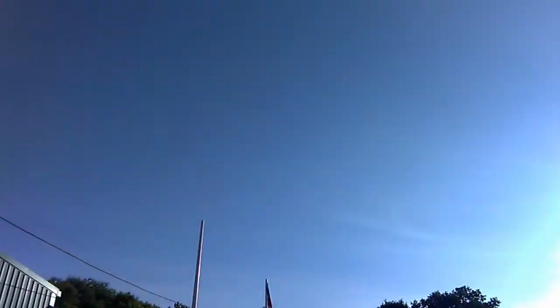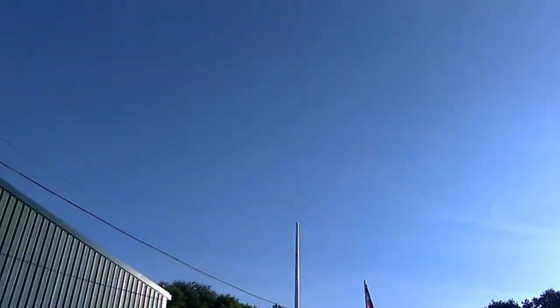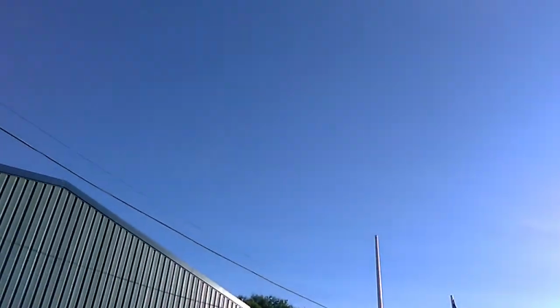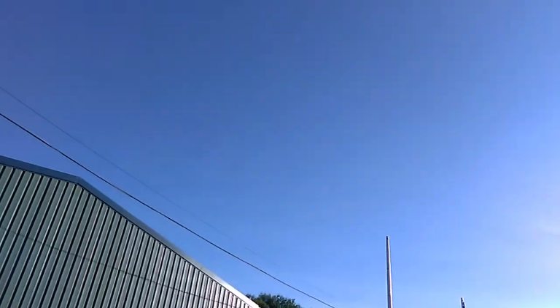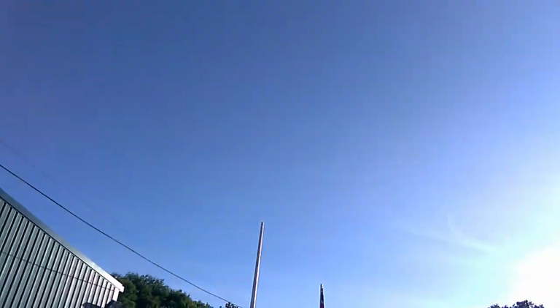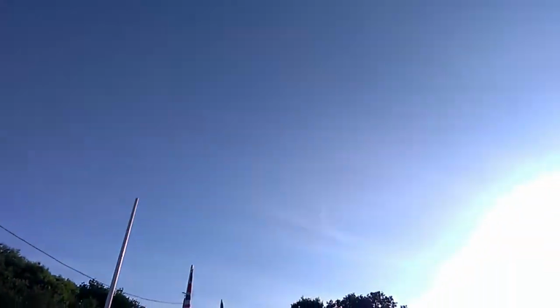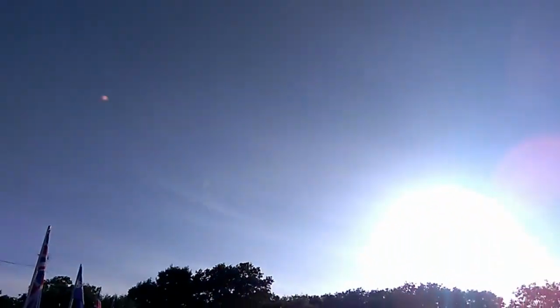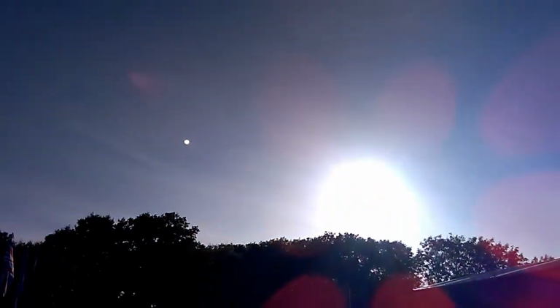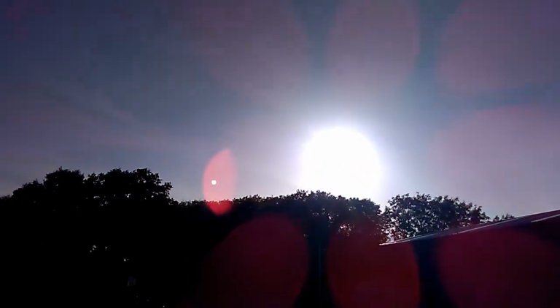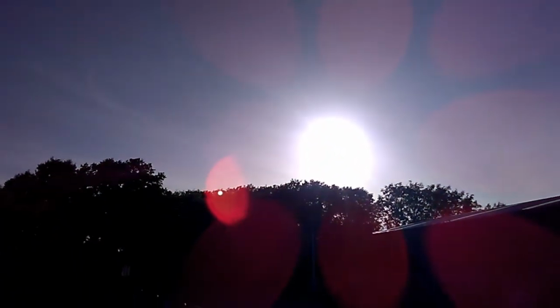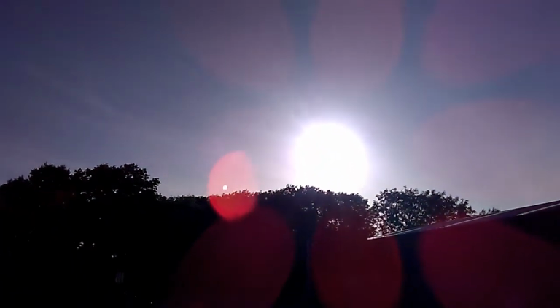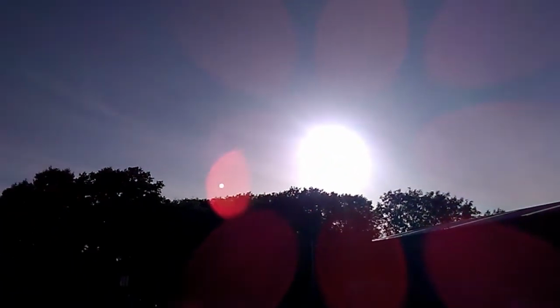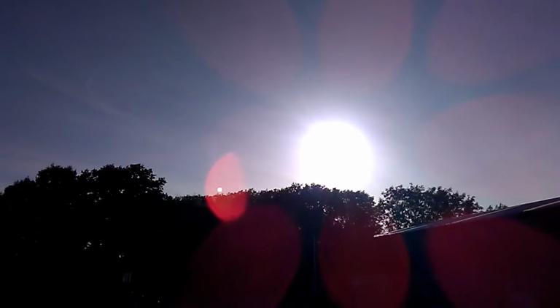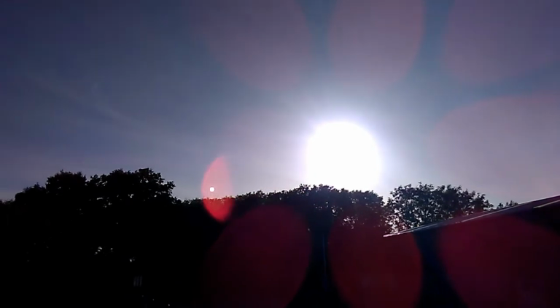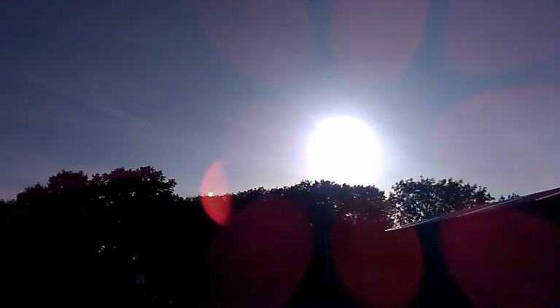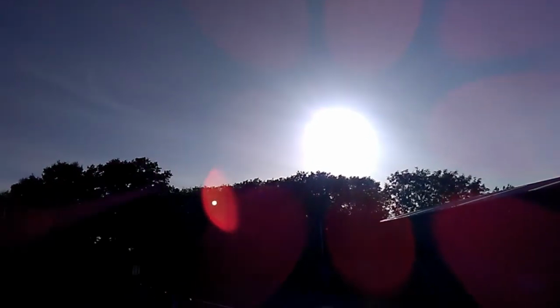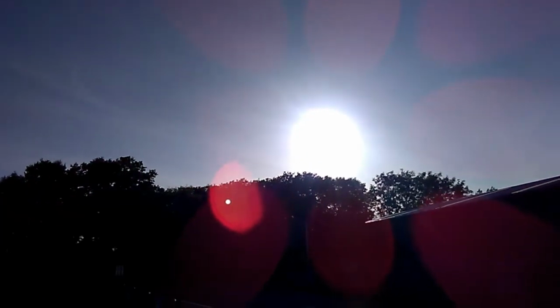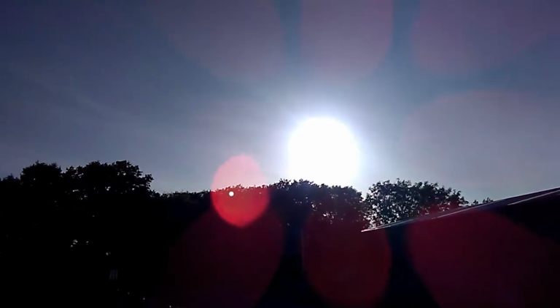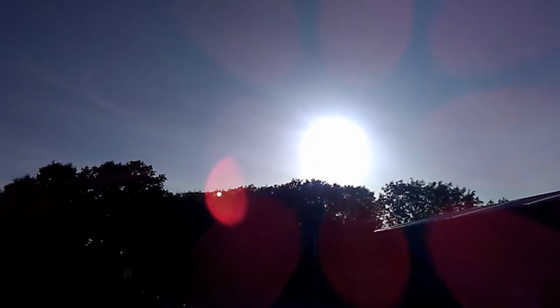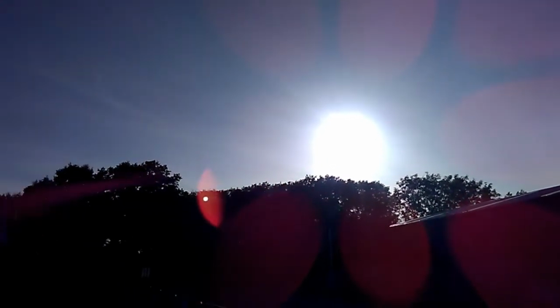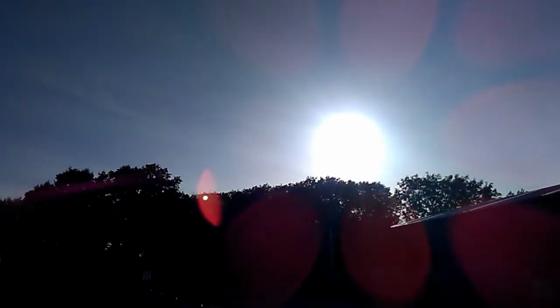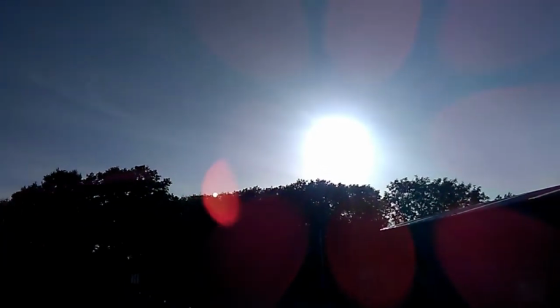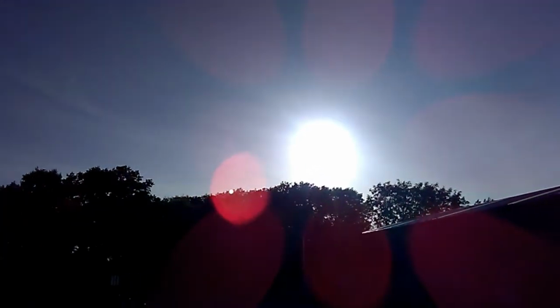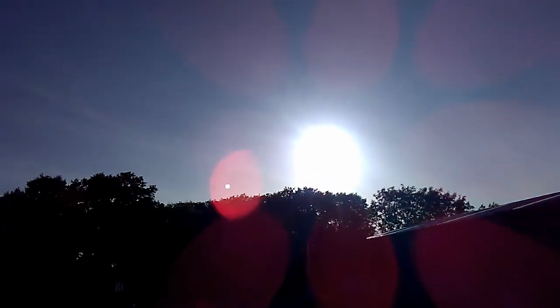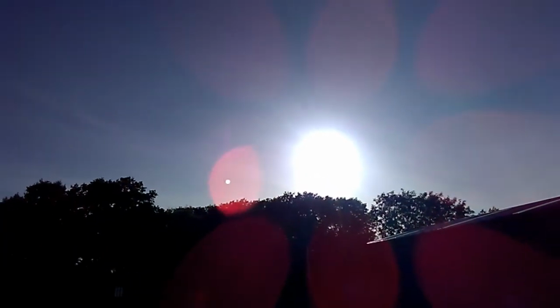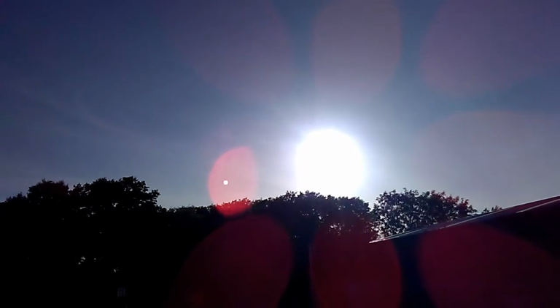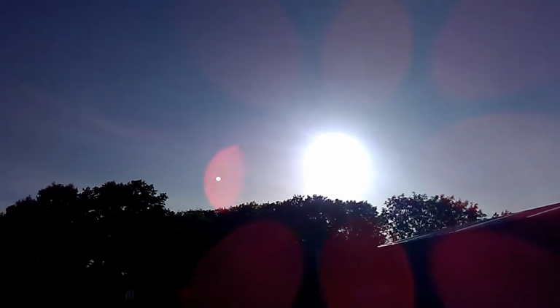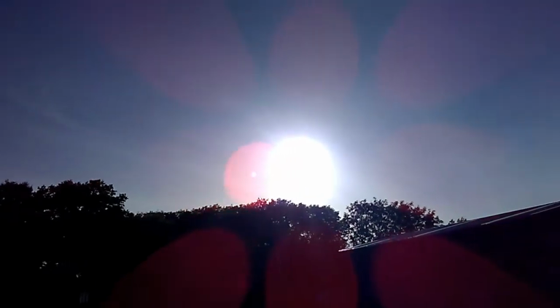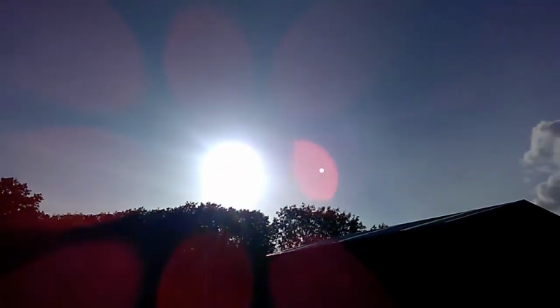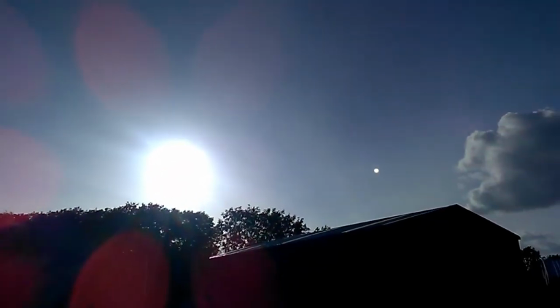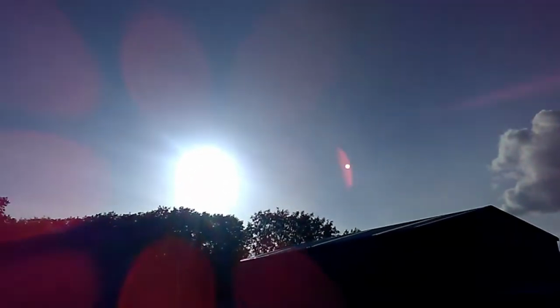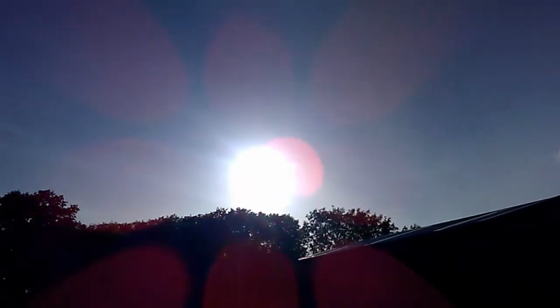Well, another day, another sunset. Look at our sun — it looks like a sun simulator. Blue around the edges, white in the centre. Our sun is orange, people. Orange.